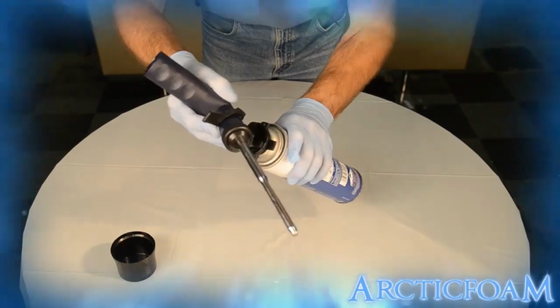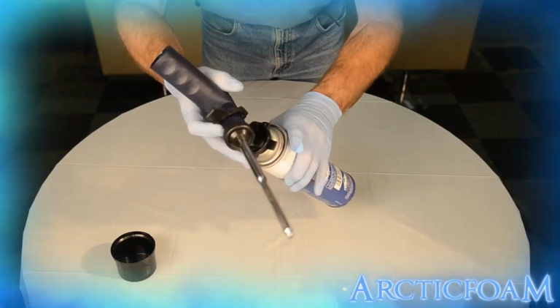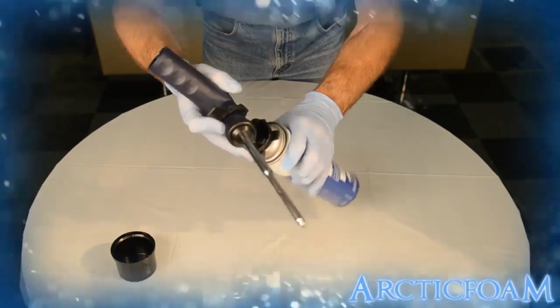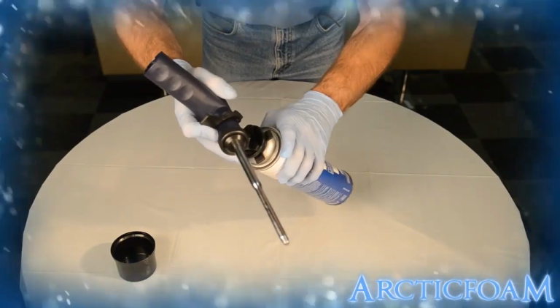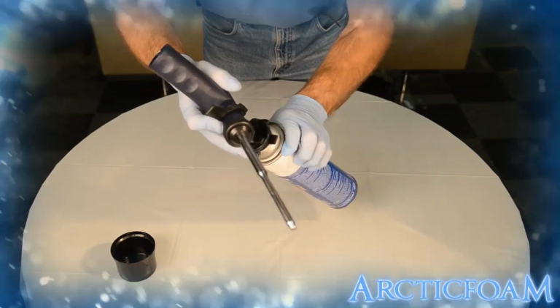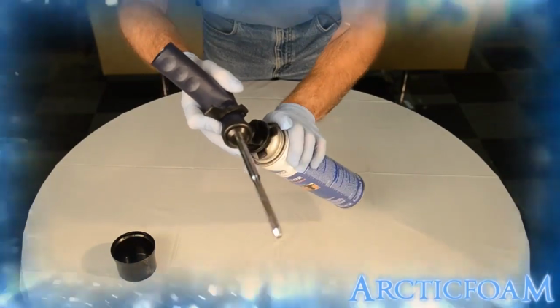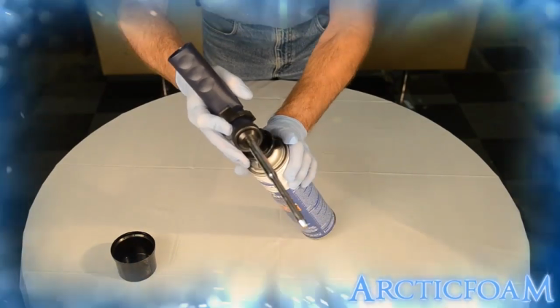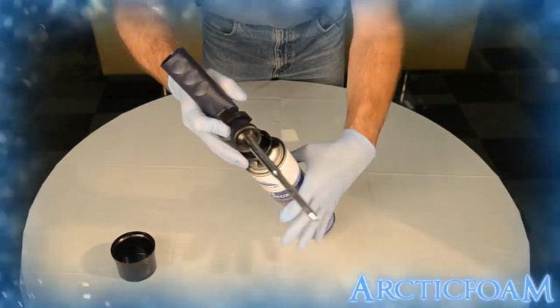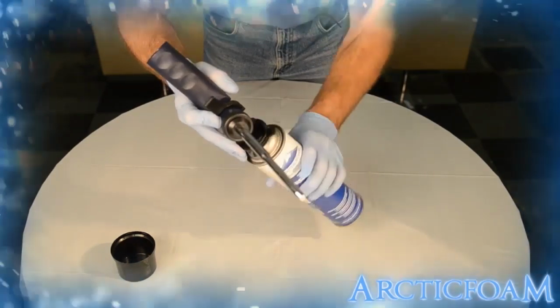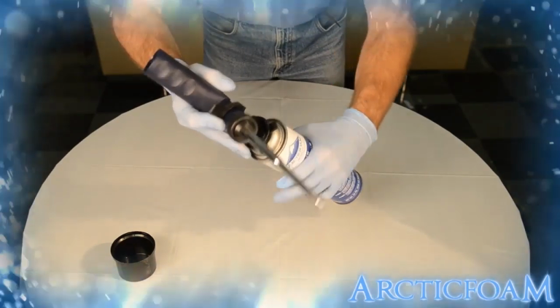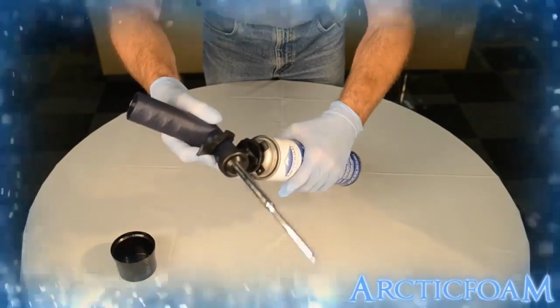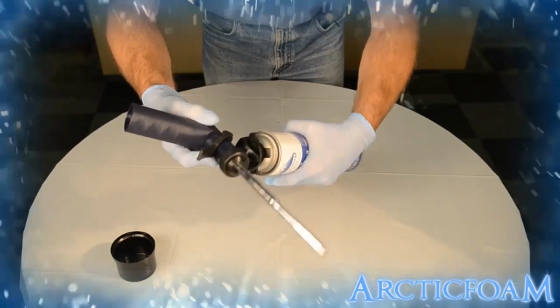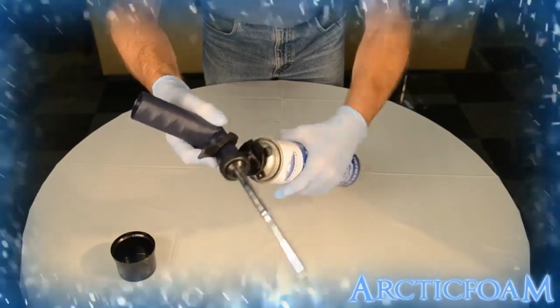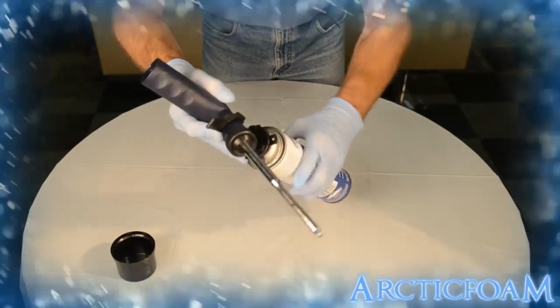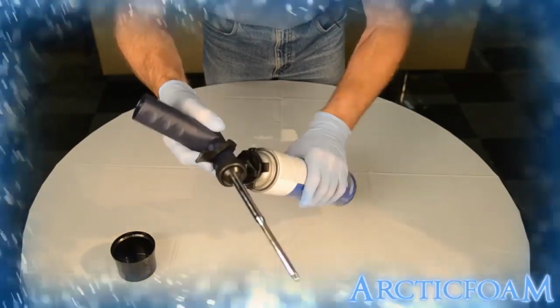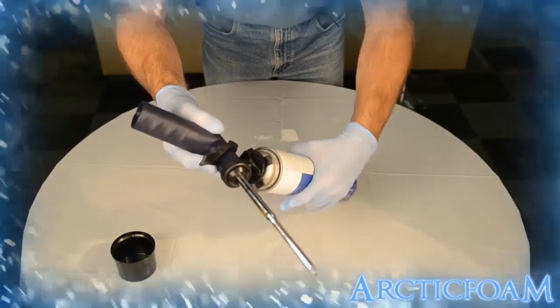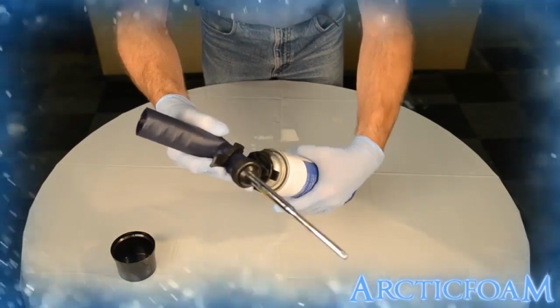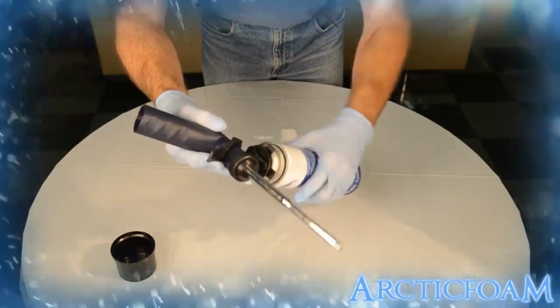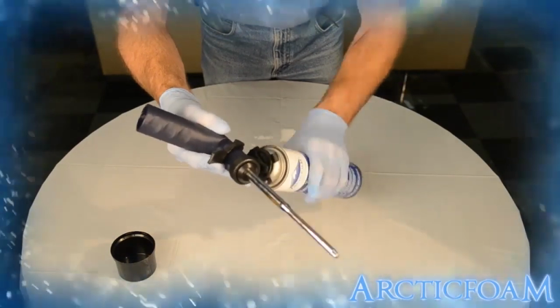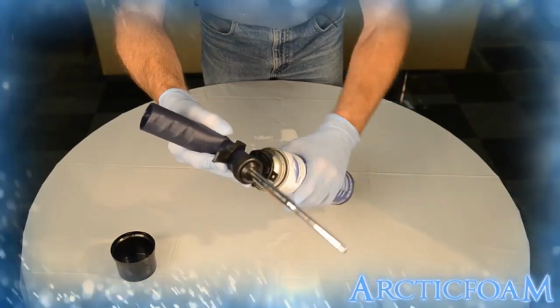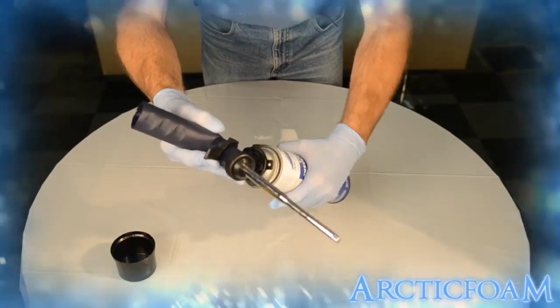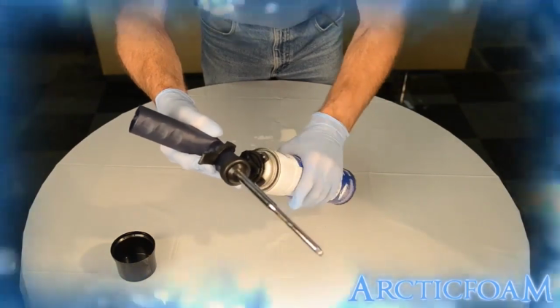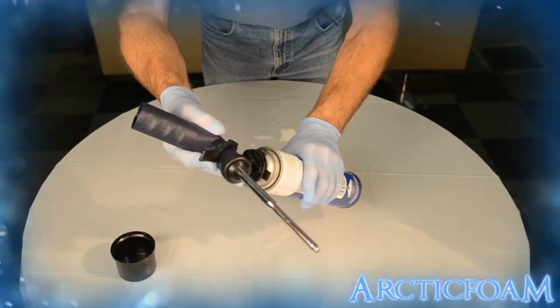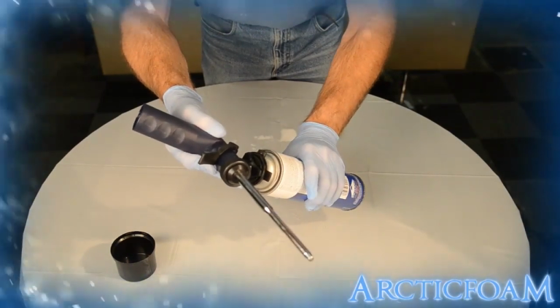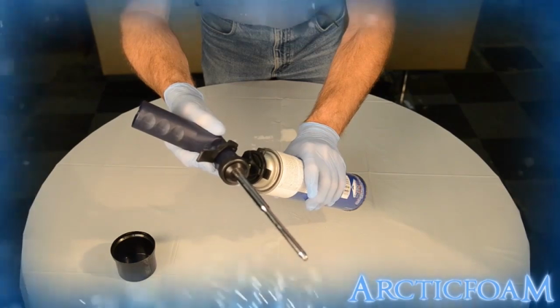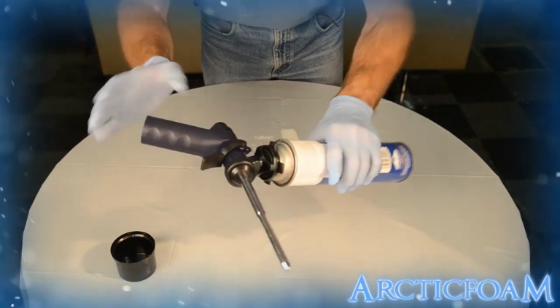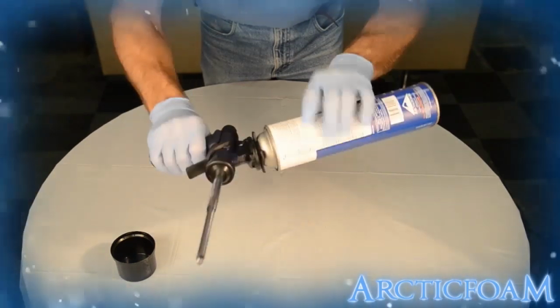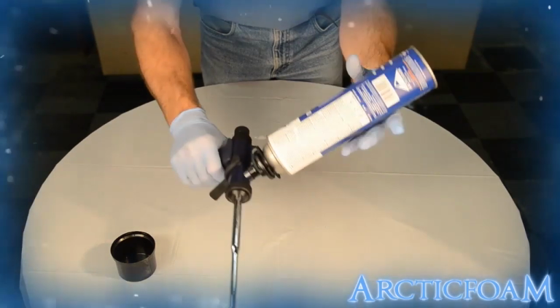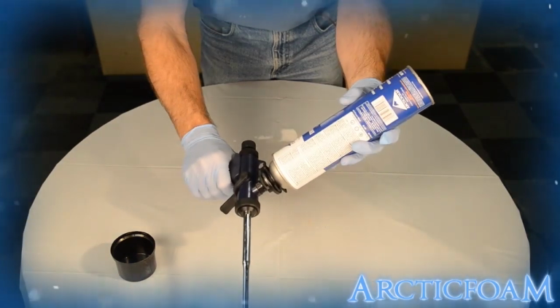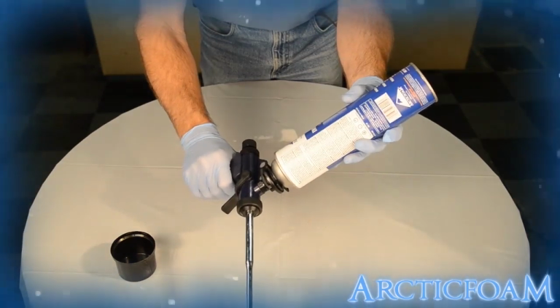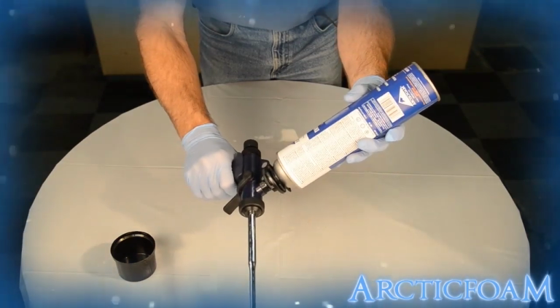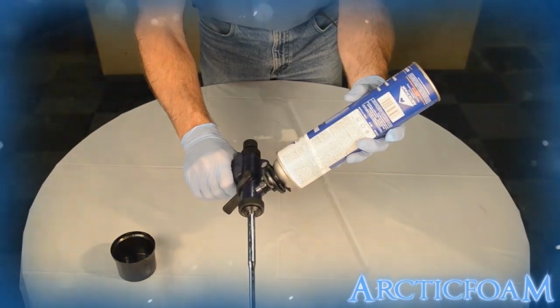Arctic Foam's patented closed-cell low-pressure polyurethane spray foam acts as an excellent air barrier and vapor retarder, preventing moisture and air movement from going from cold to warm spaces in your living area.